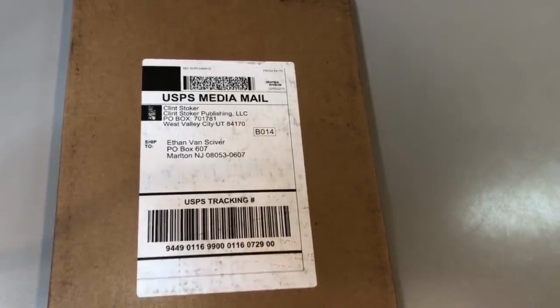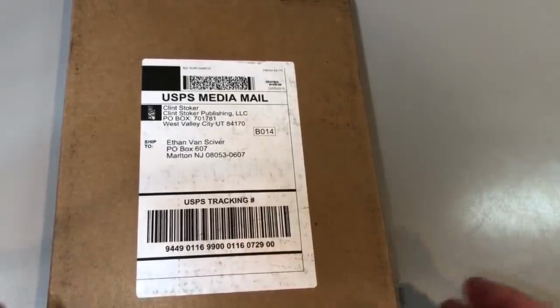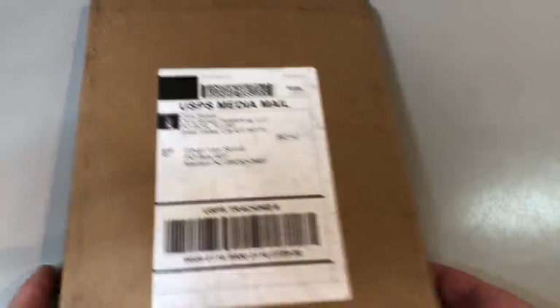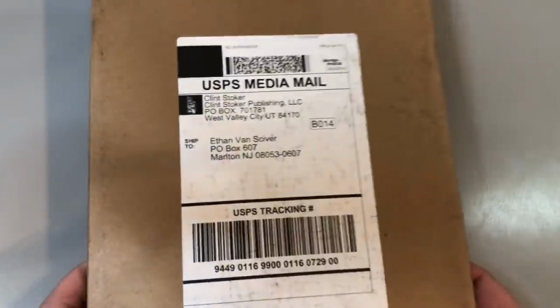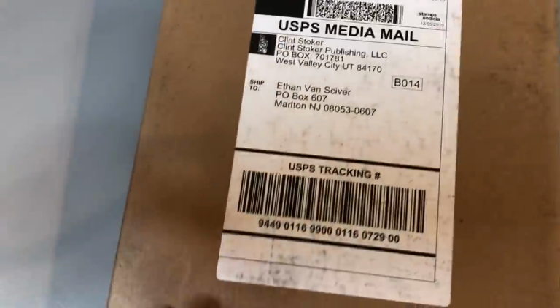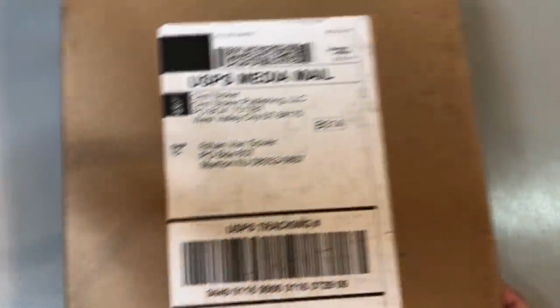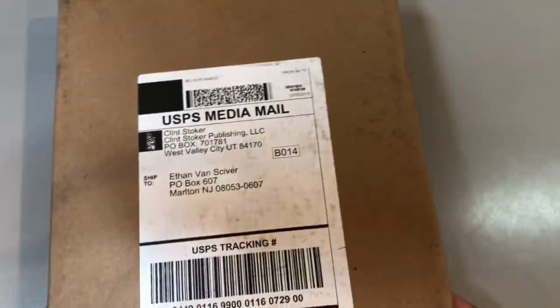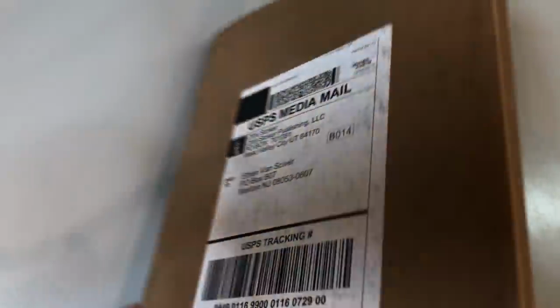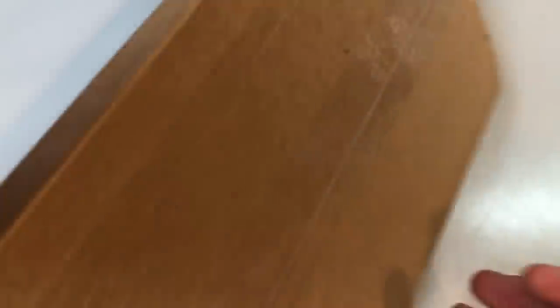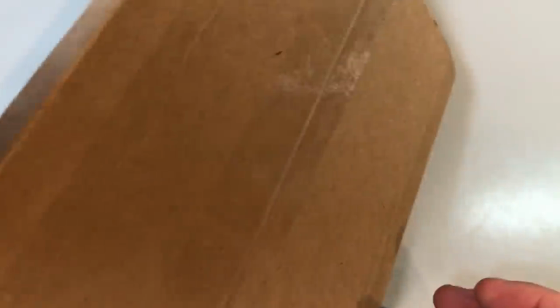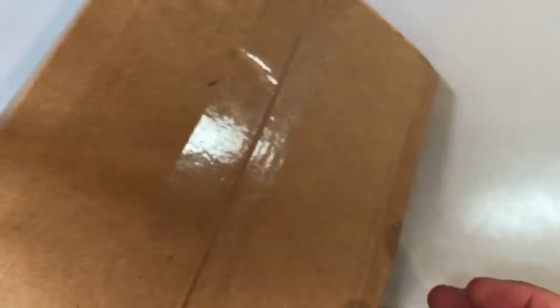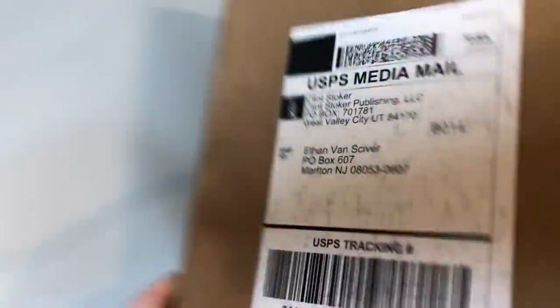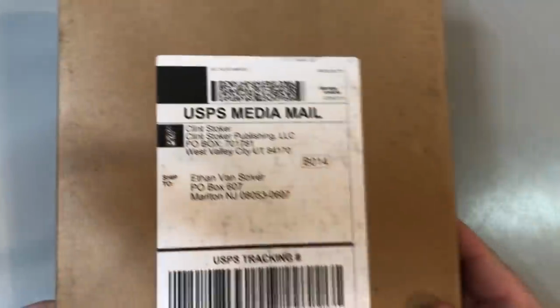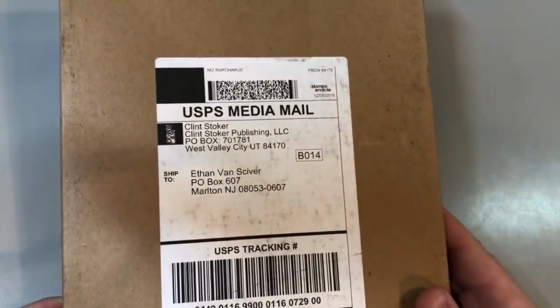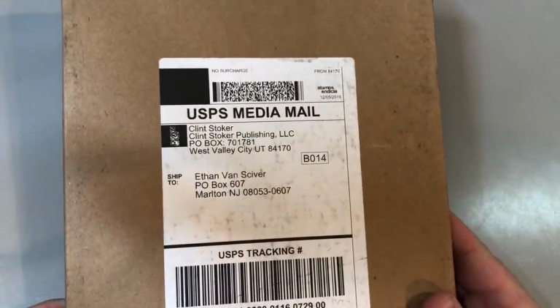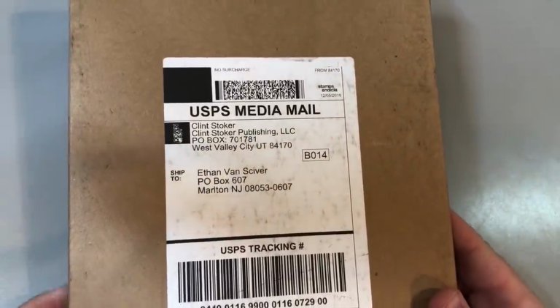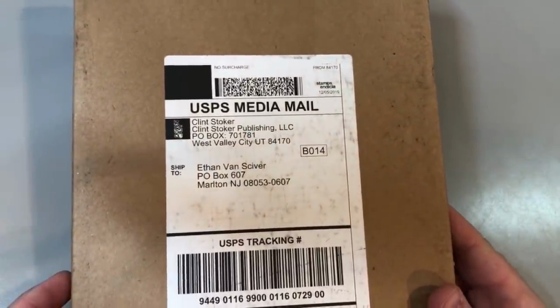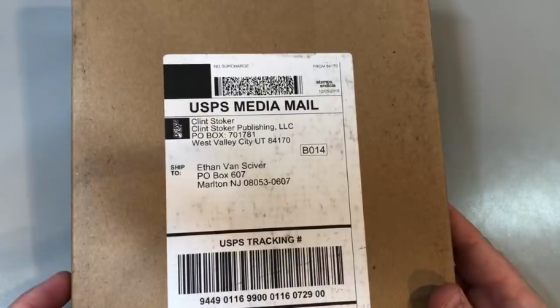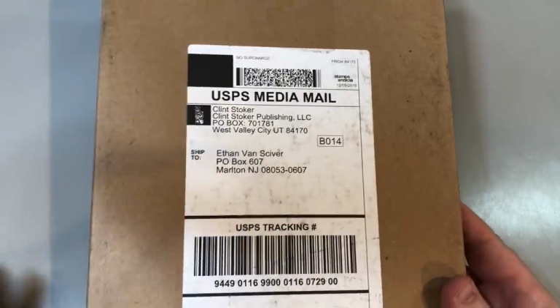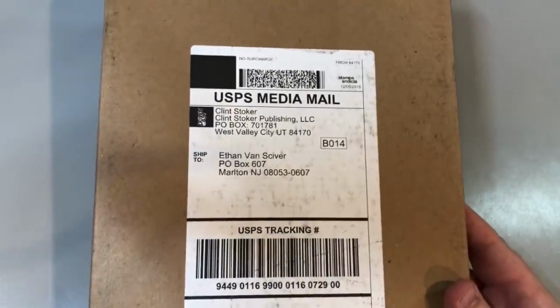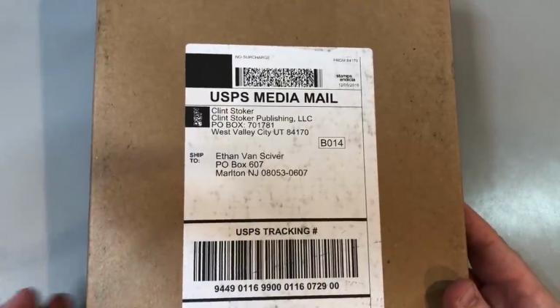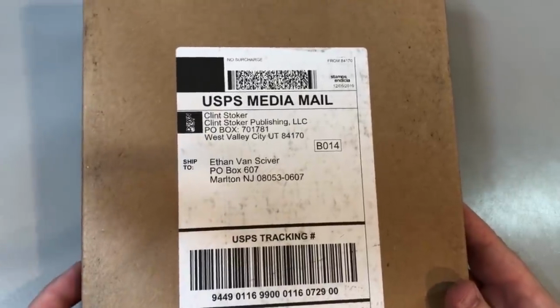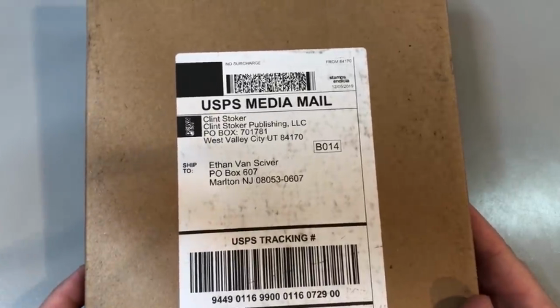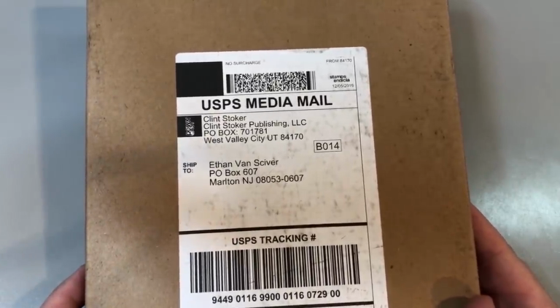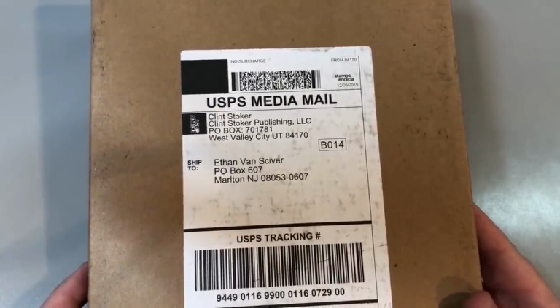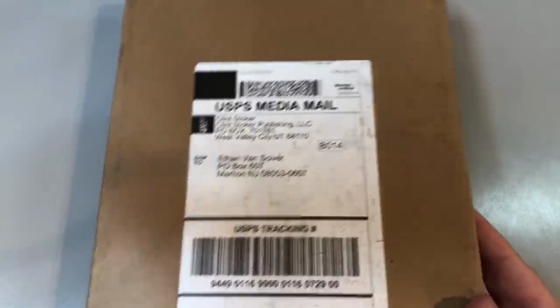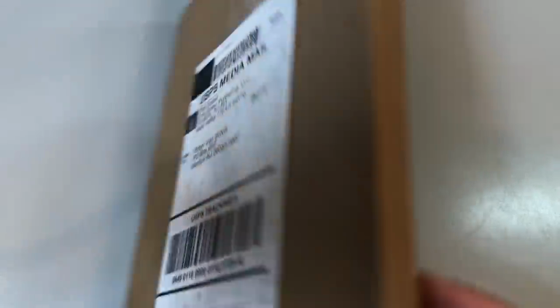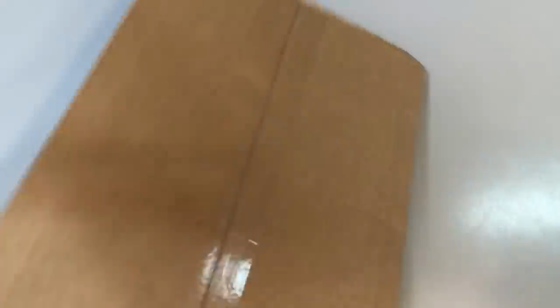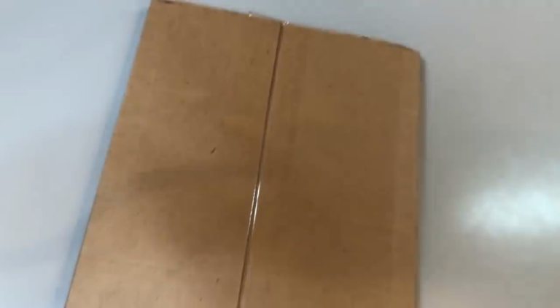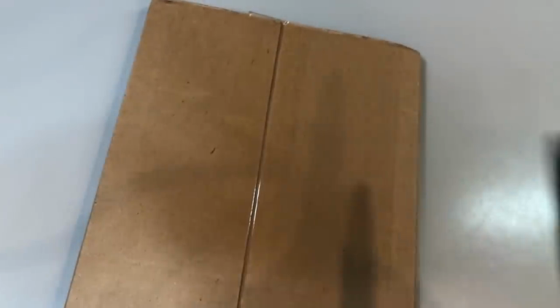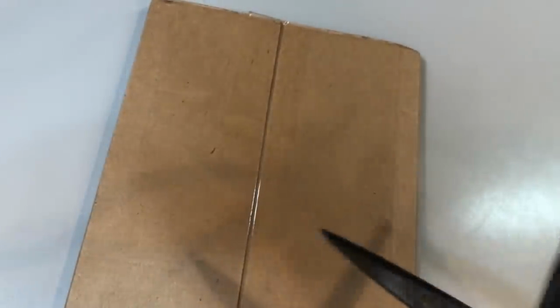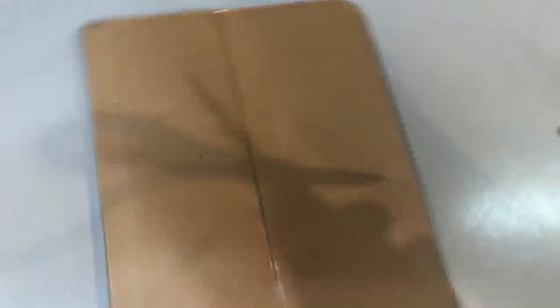Clint Stoker sent me a copy of Downcast. Clint Stoker, of course, has a YouTube channel called Sweetcast. And I thought I backed this, but I guess I forgot. And he was good enough to just say, look, I want to send you one anyway. And thank goodness for that. So I'm going to open this up.